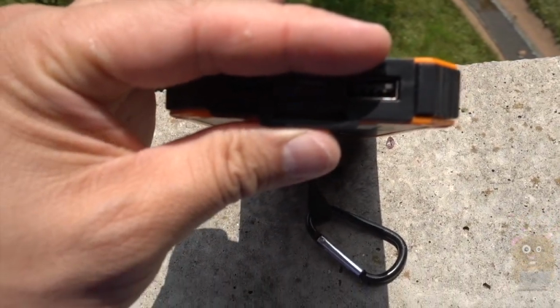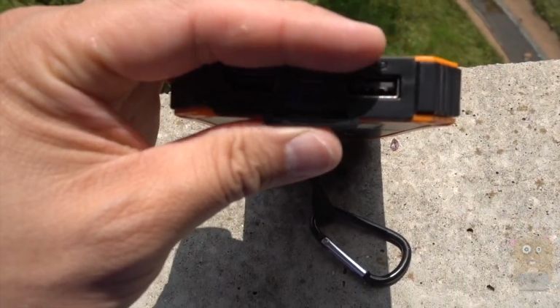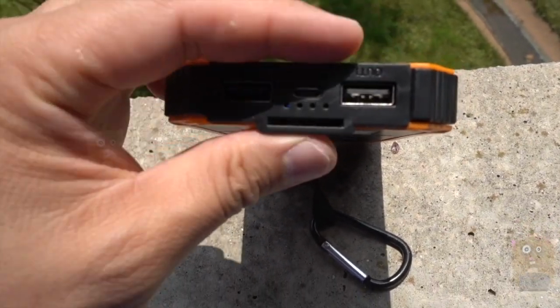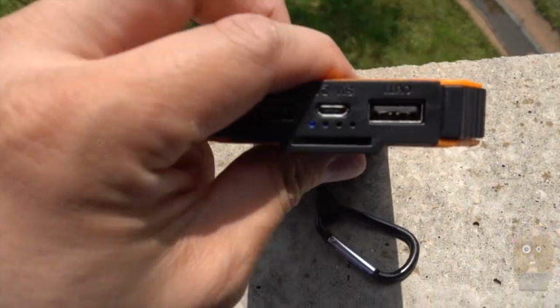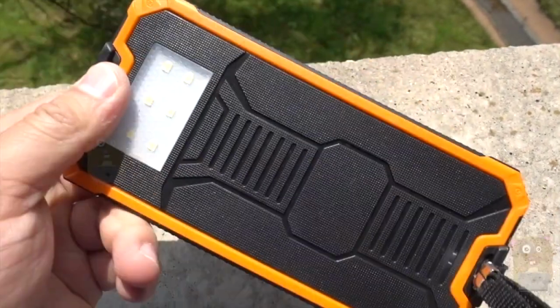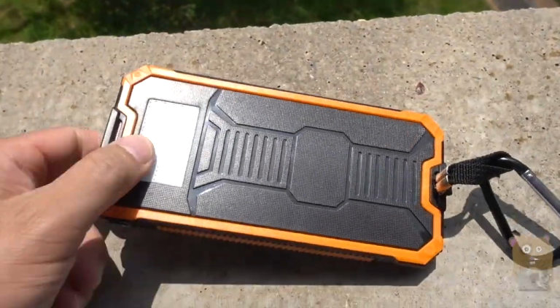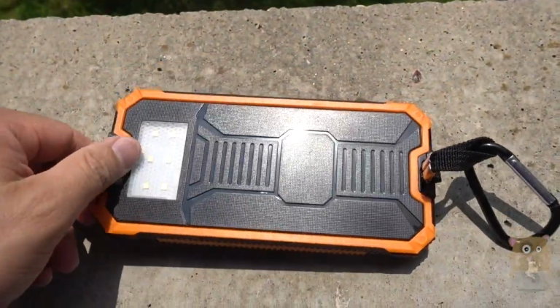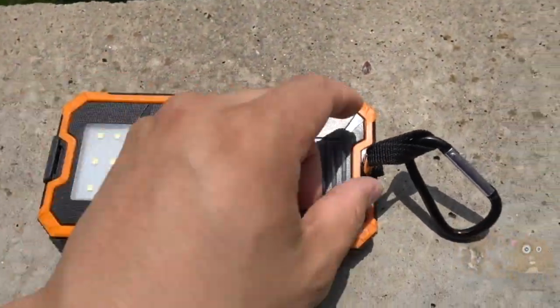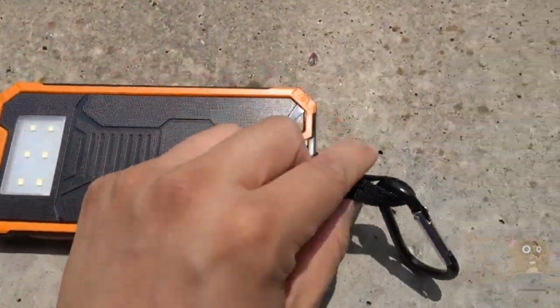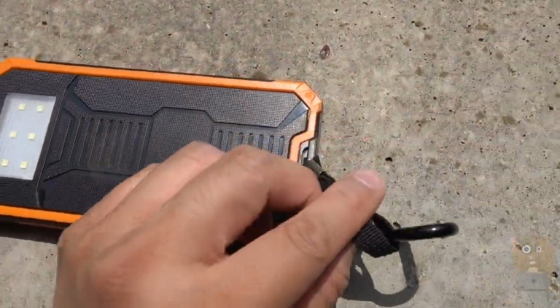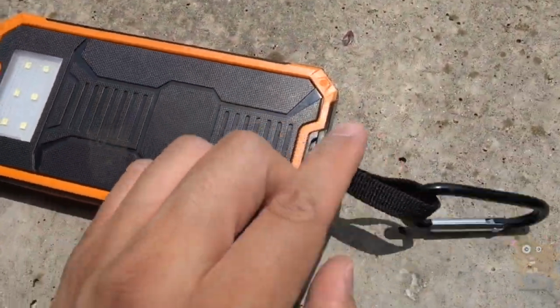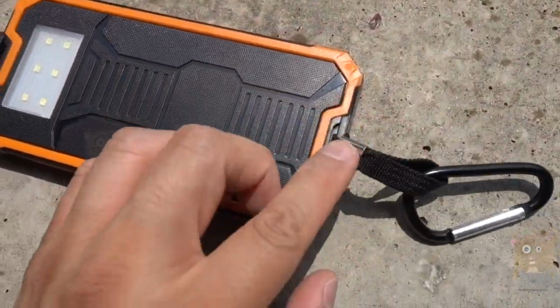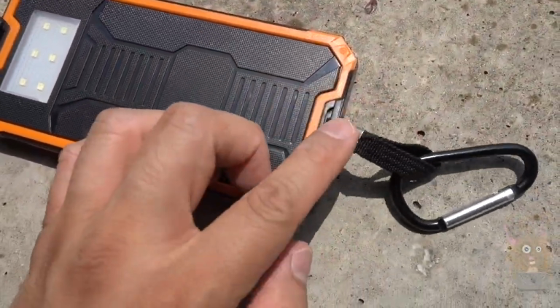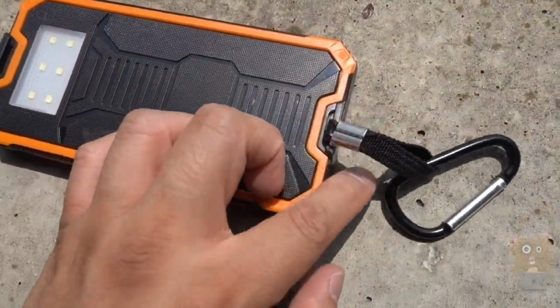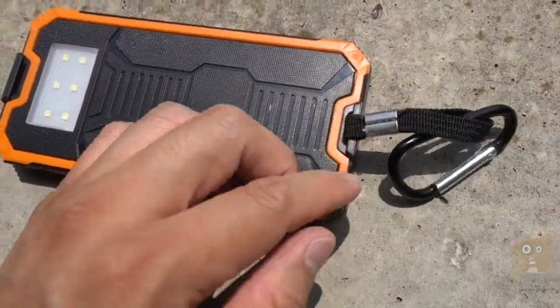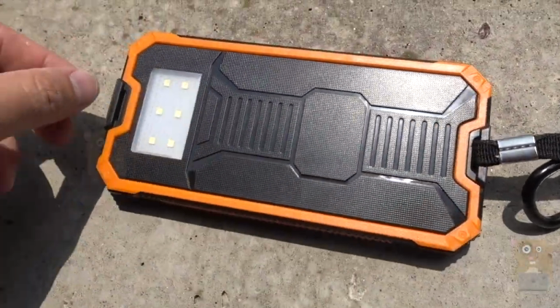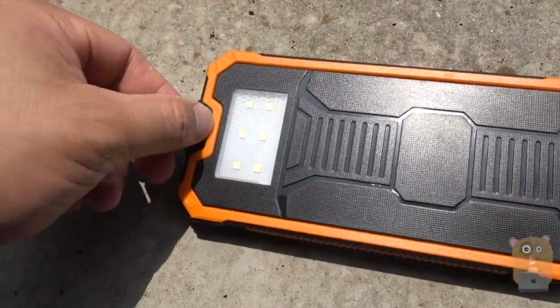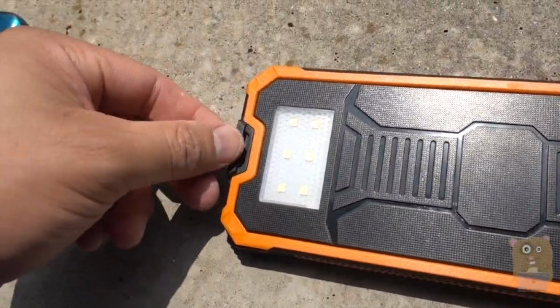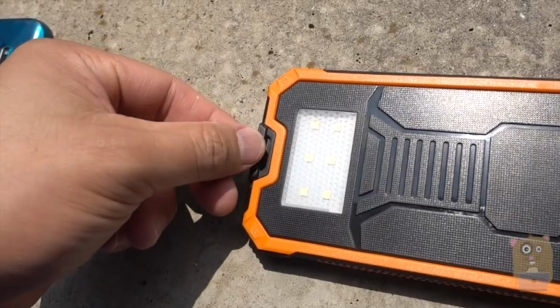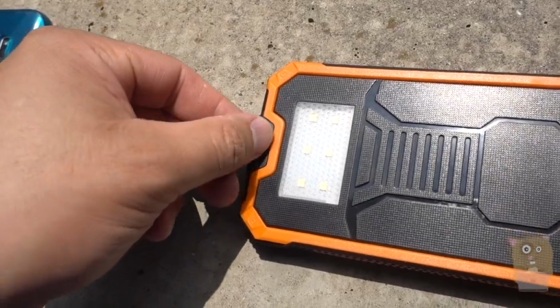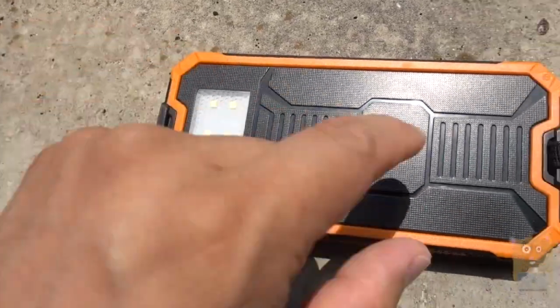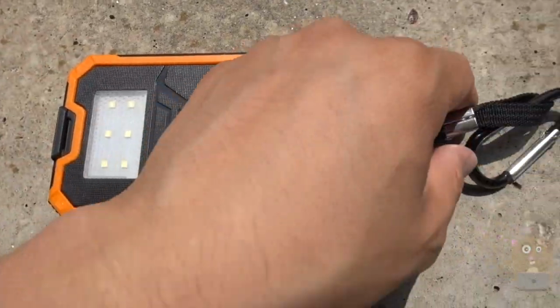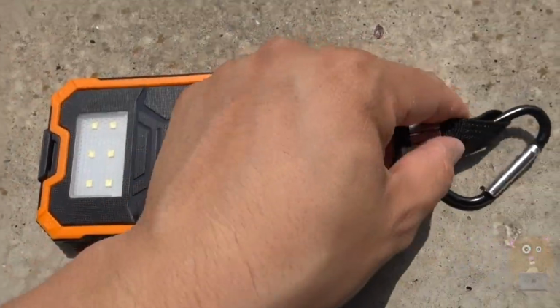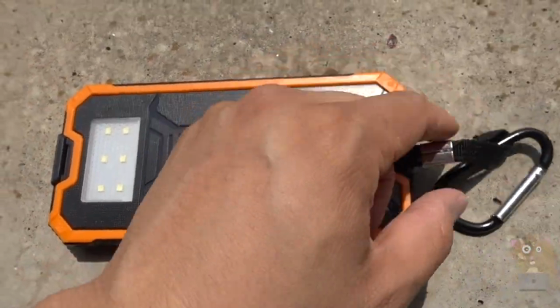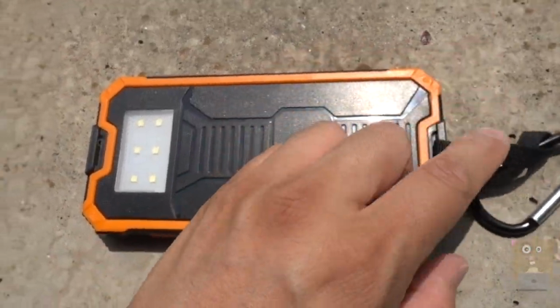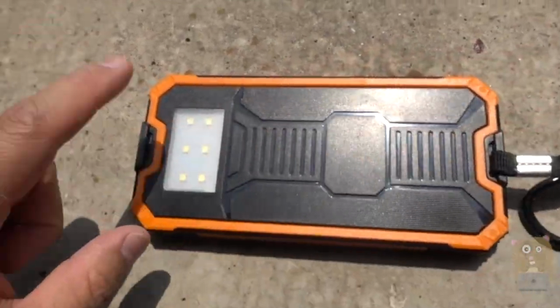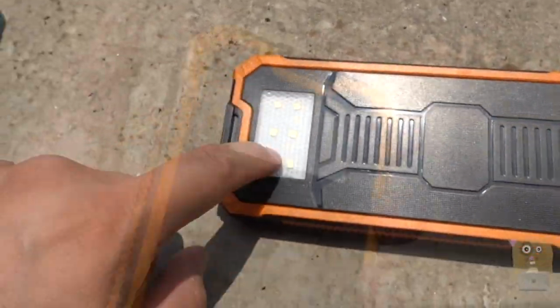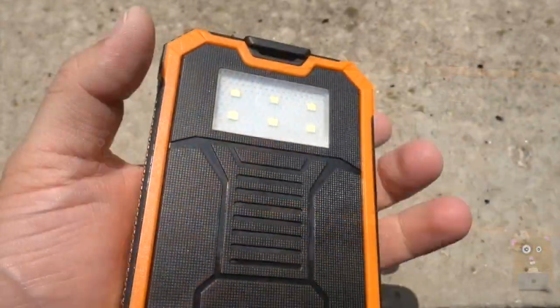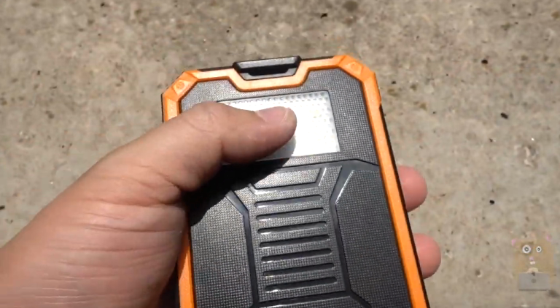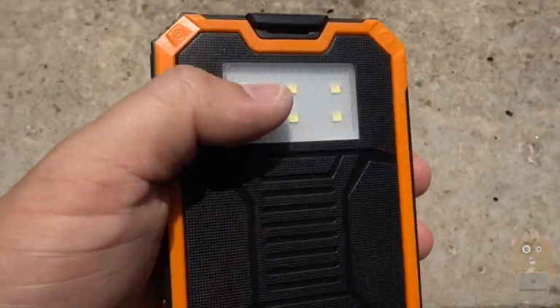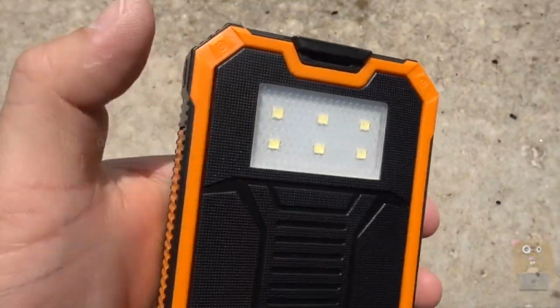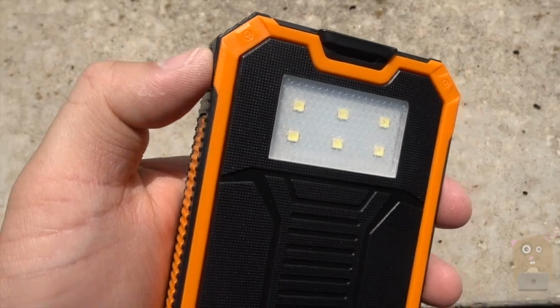This little strap is not removable — I can place another strap here if I wanted, but the strap that came with it can't be removed. There's also an LED light on it.